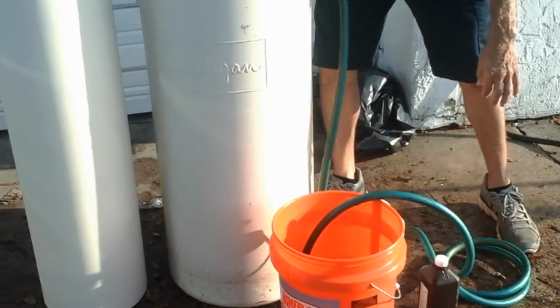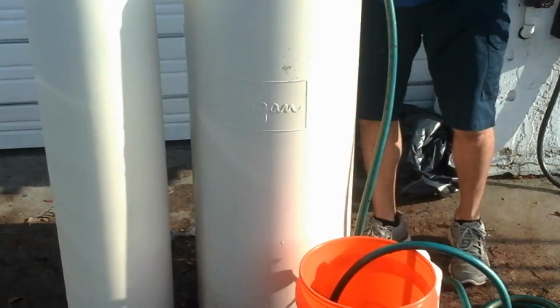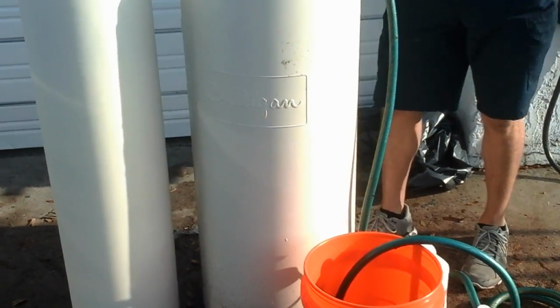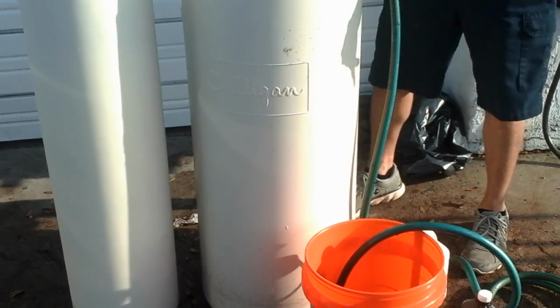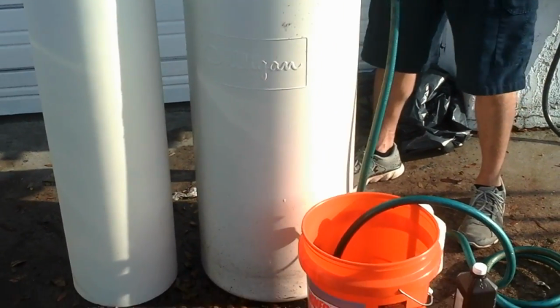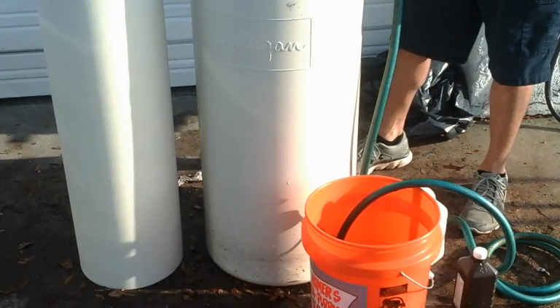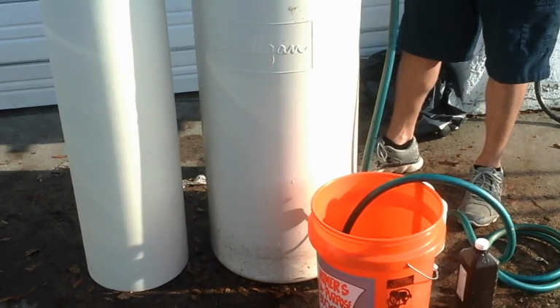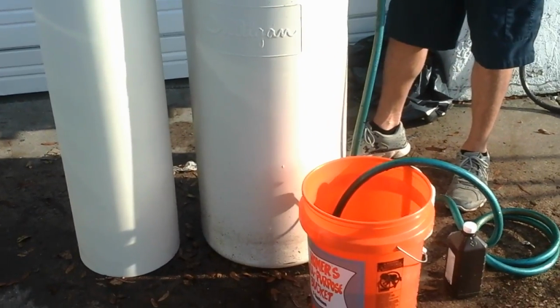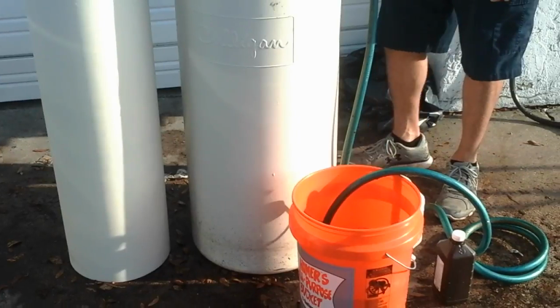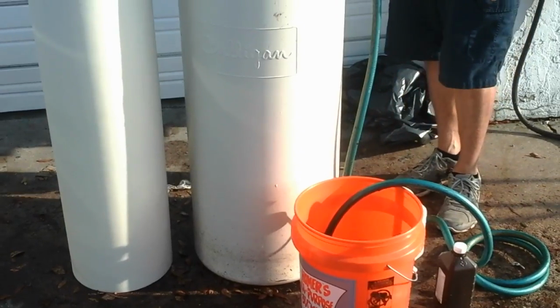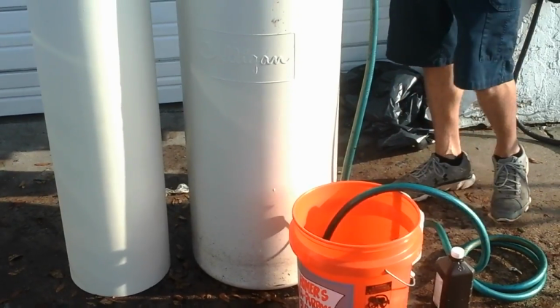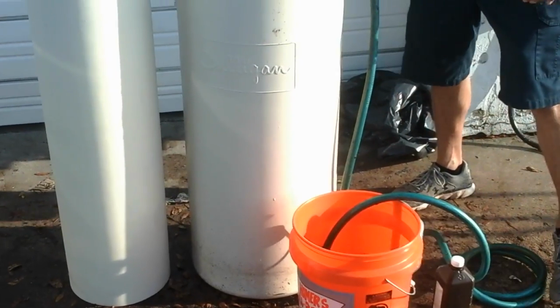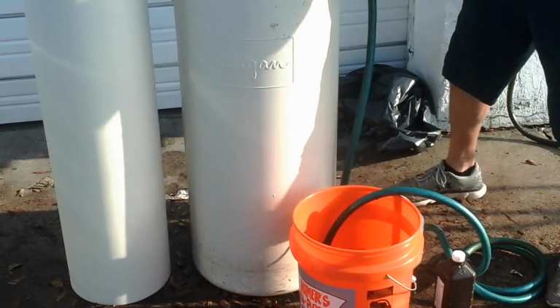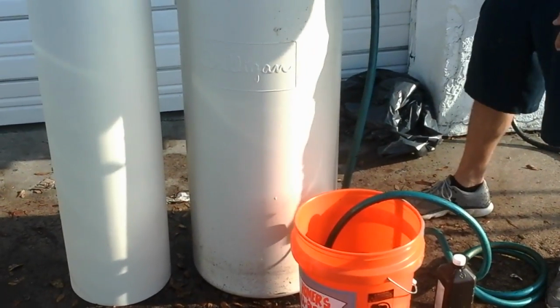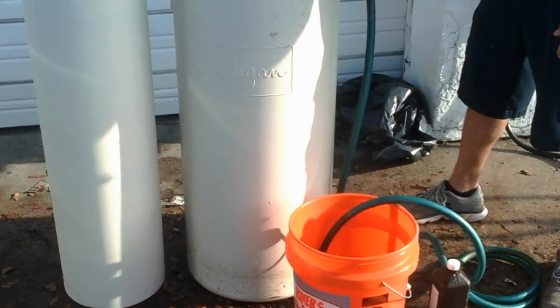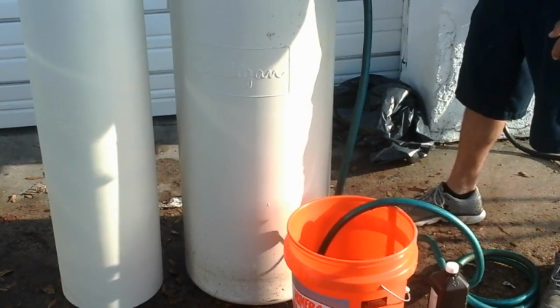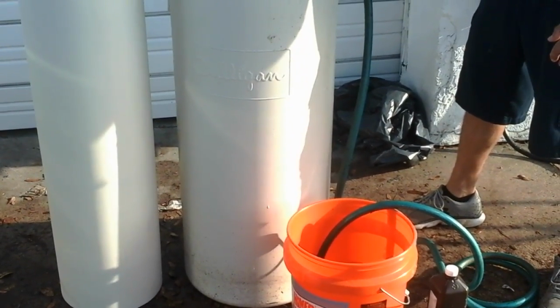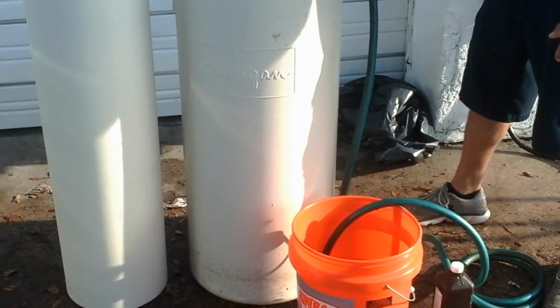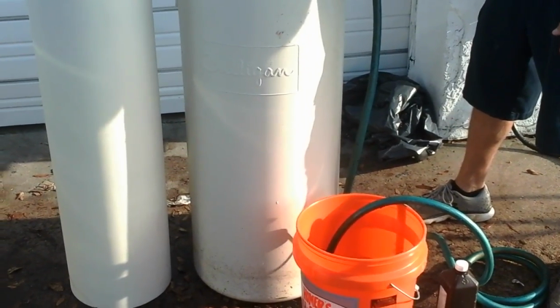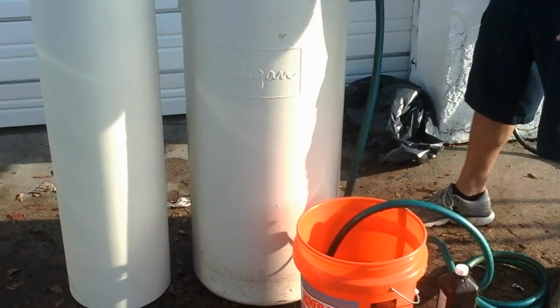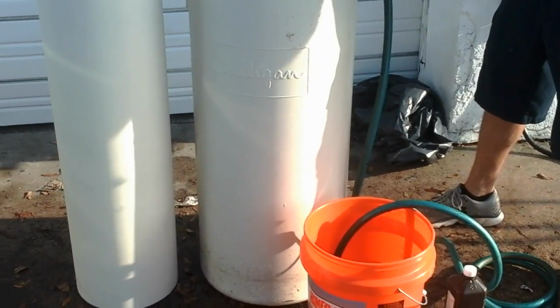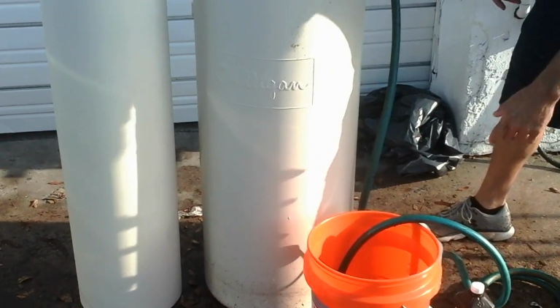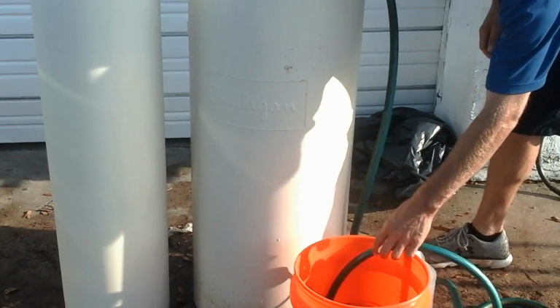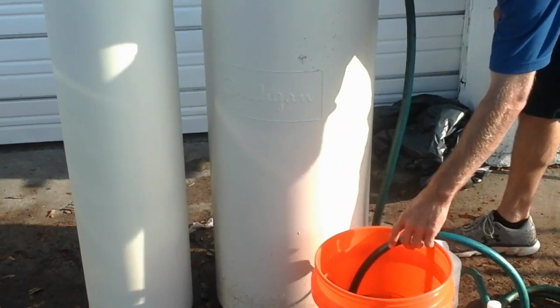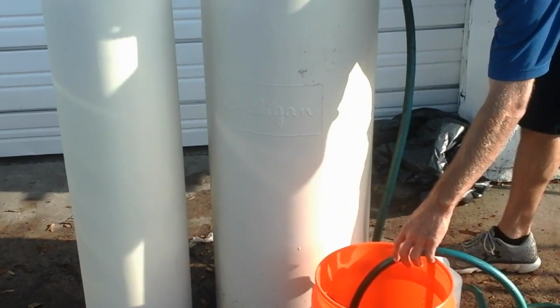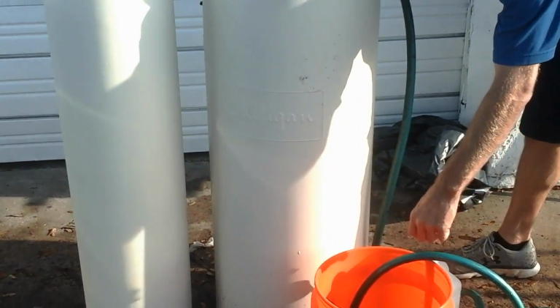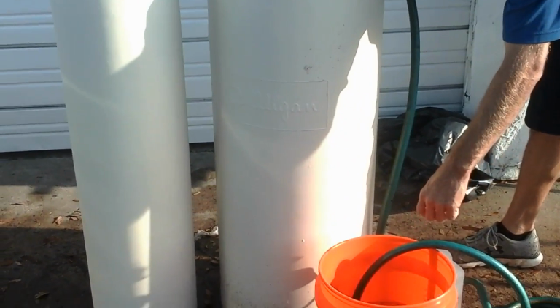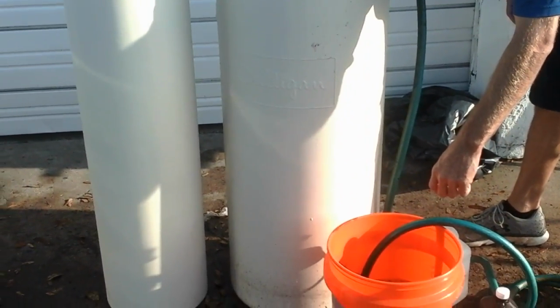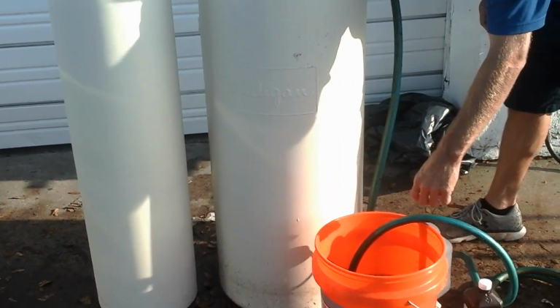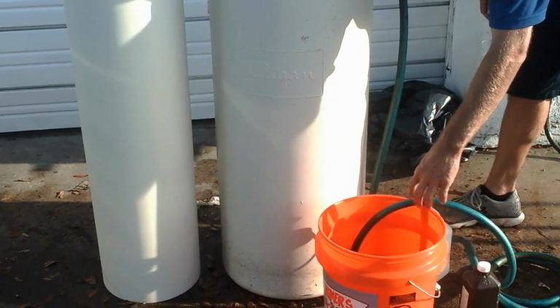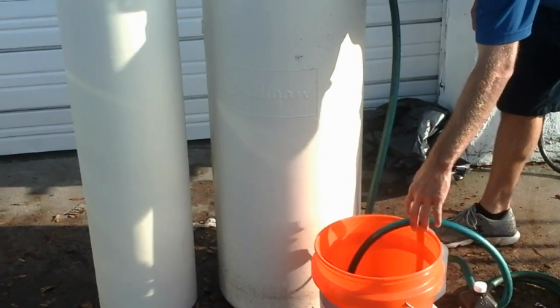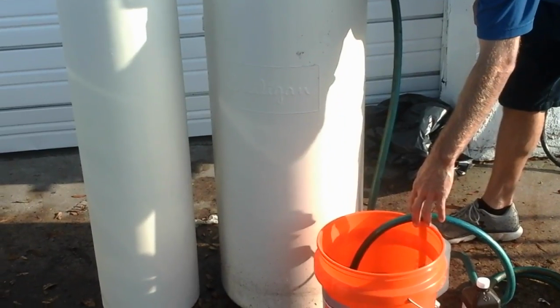You're going to drain the water down to about the height of a five-gallon bucket — so only enough water remains in the salt tank to fill a five-gallon bucket.